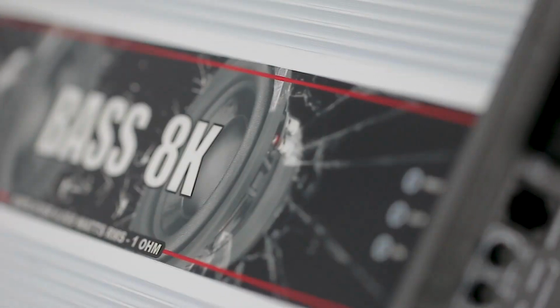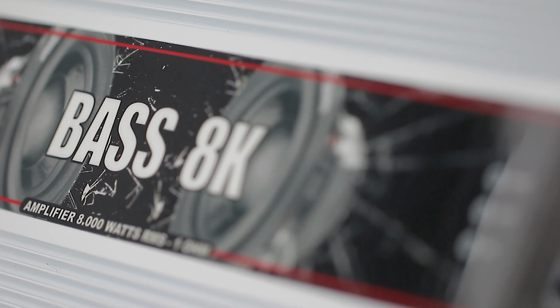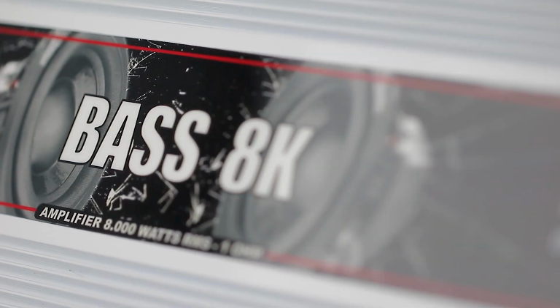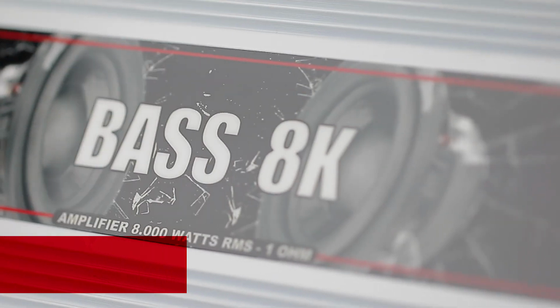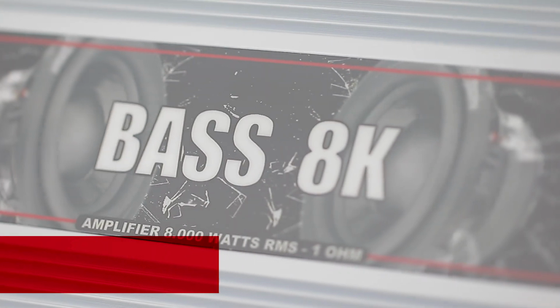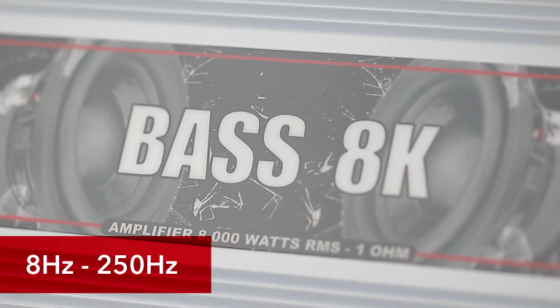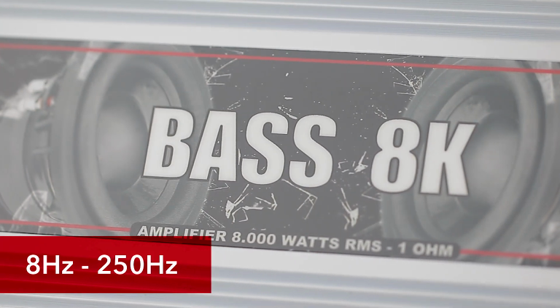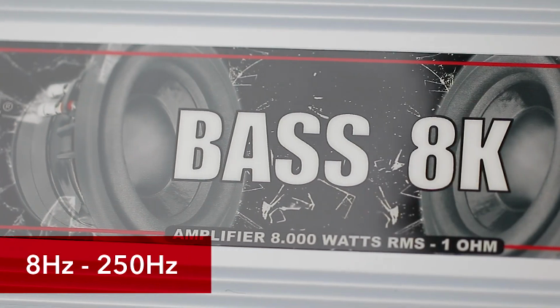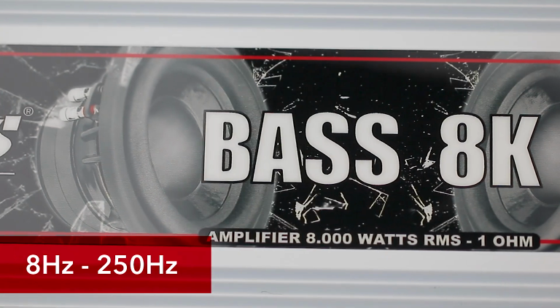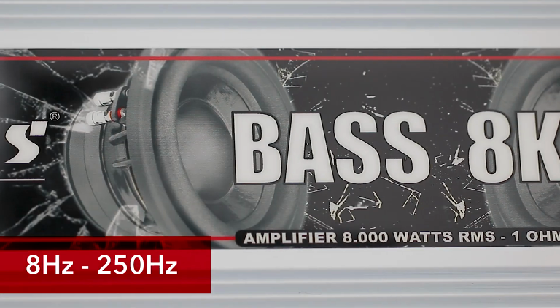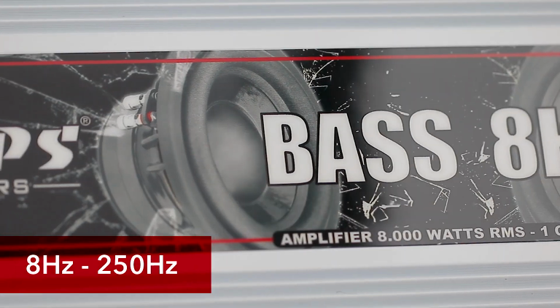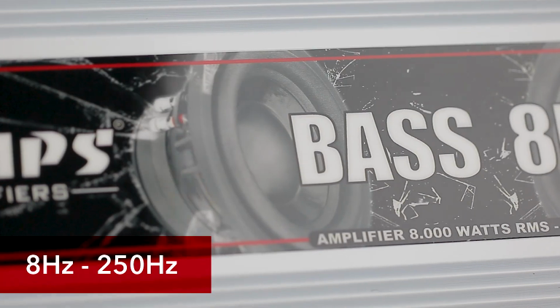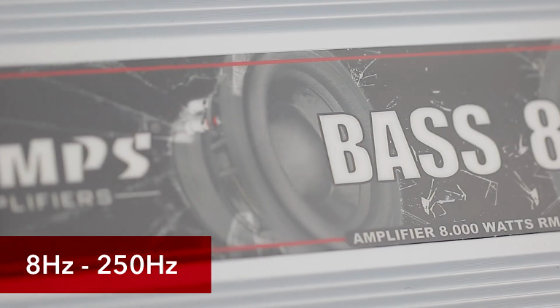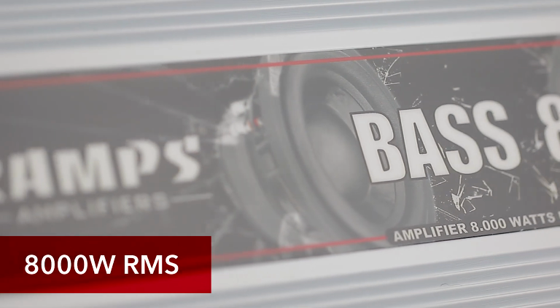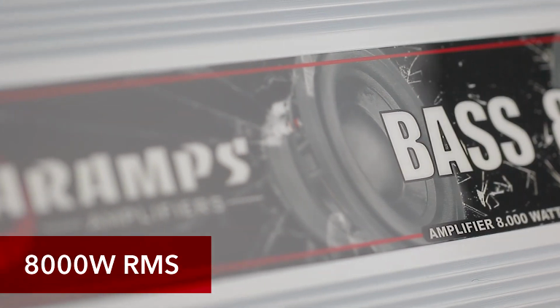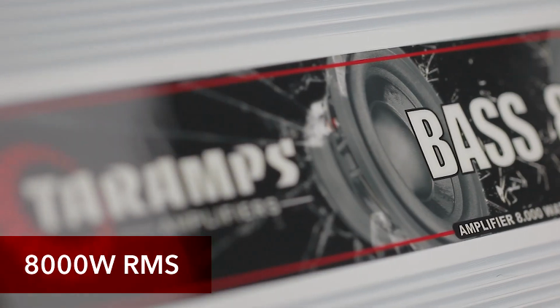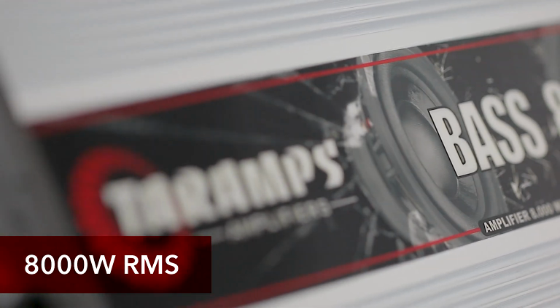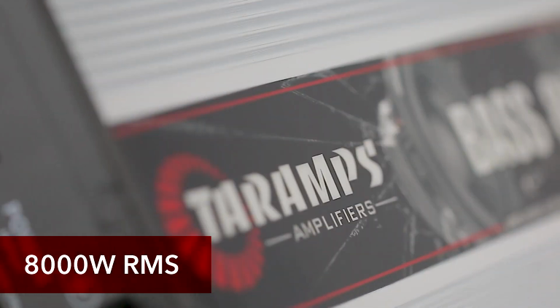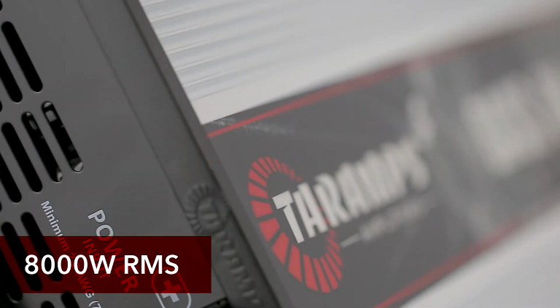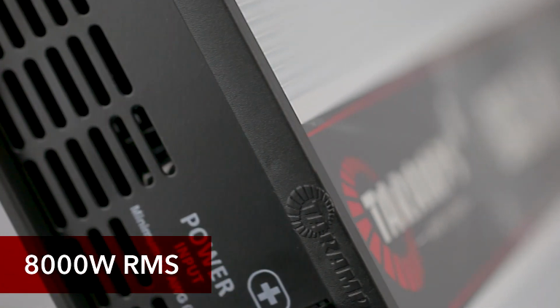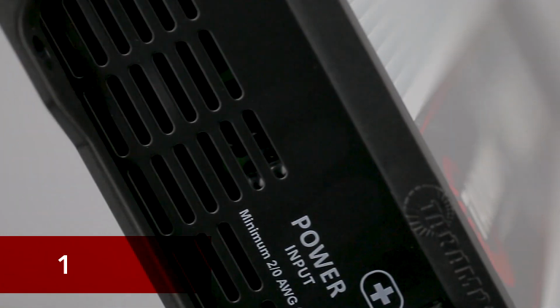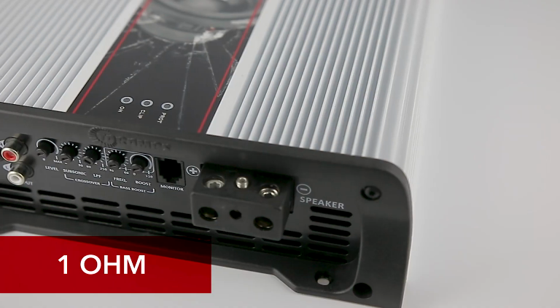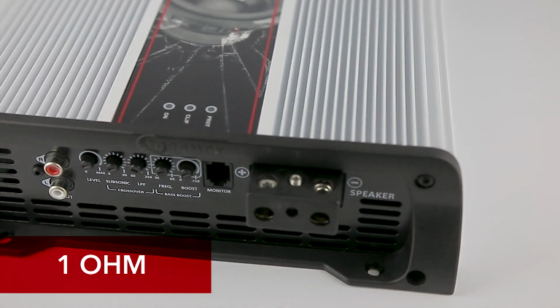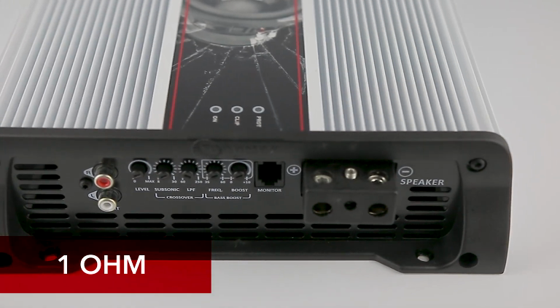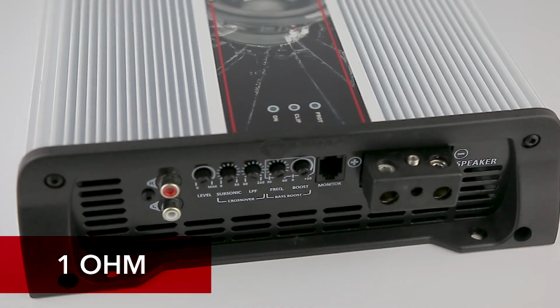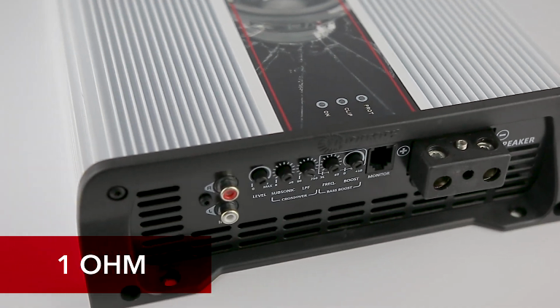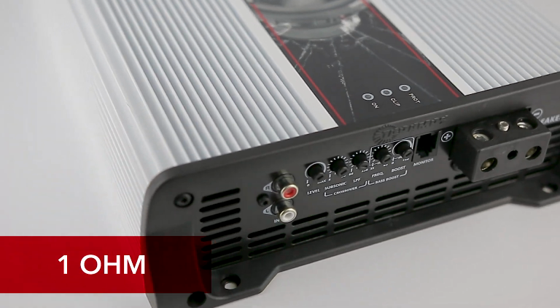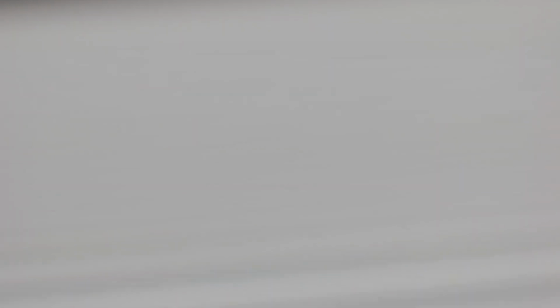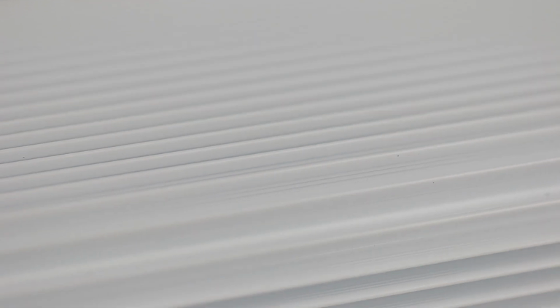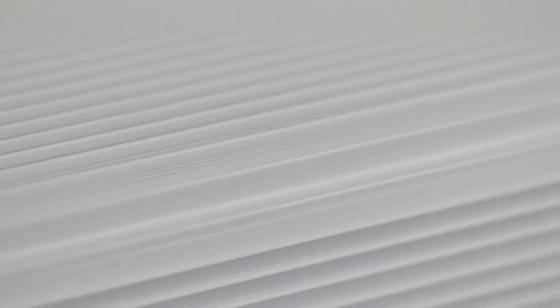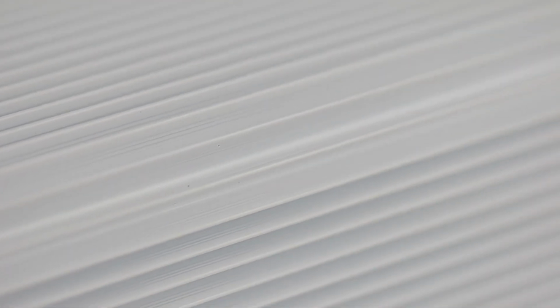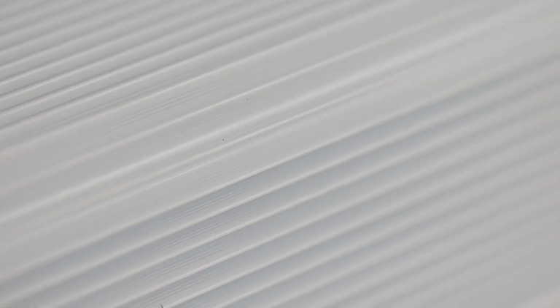Its frequency response goes from 8 Hz to 250 Hz and it delivers incredible 8000 watts RMS at 14.4 volts, with a minimum impedance of 1 ohm. Its chassis is built in white-finned aluminium.